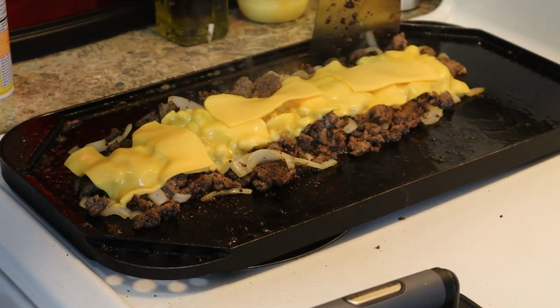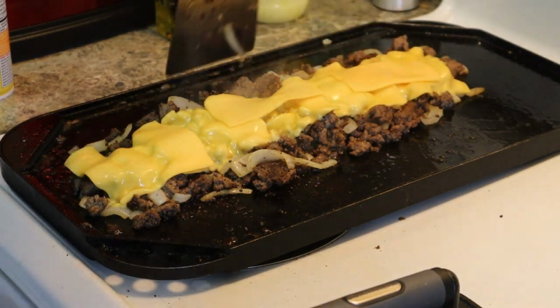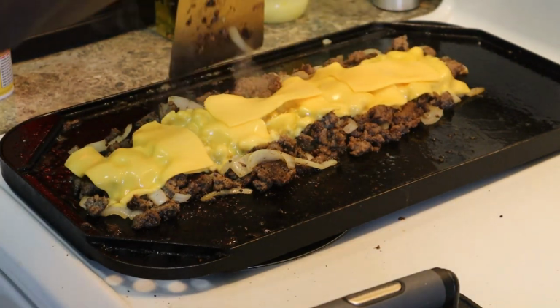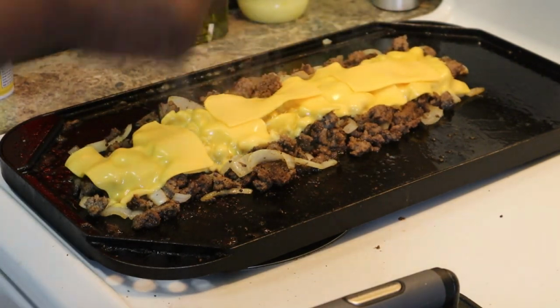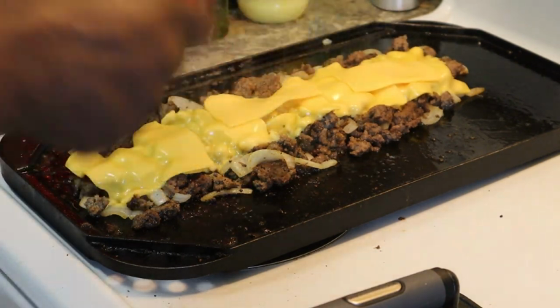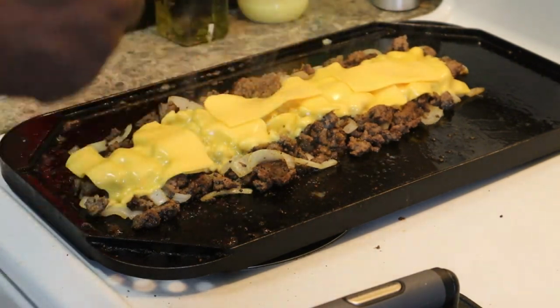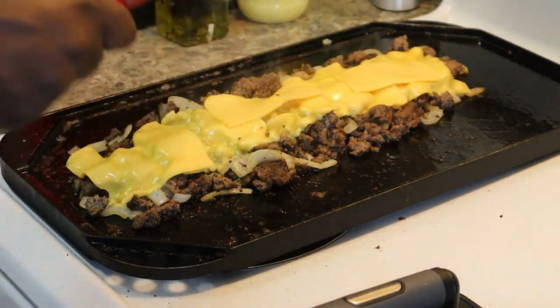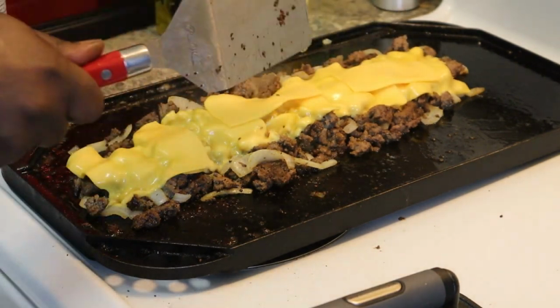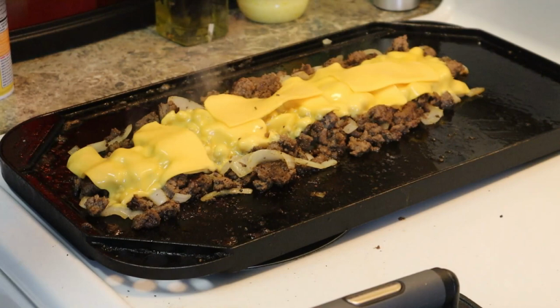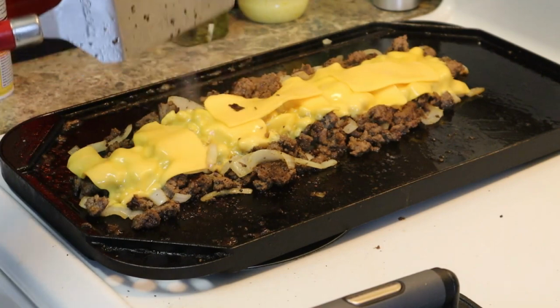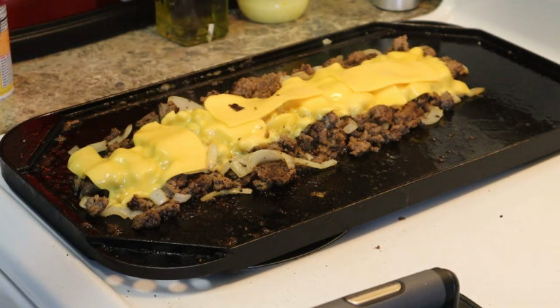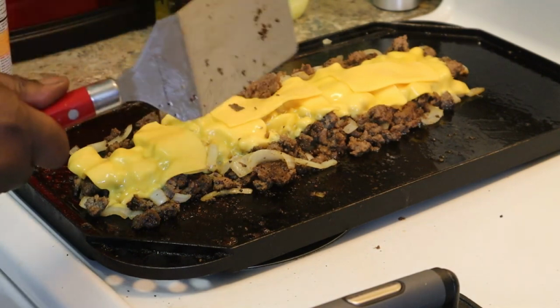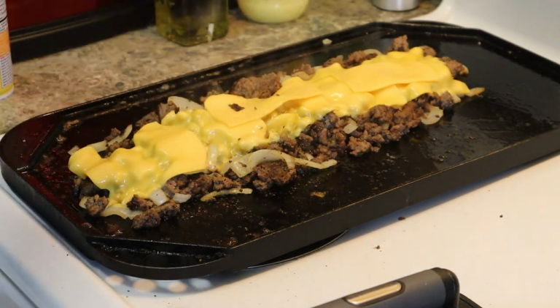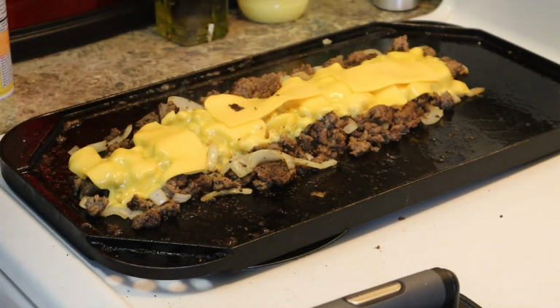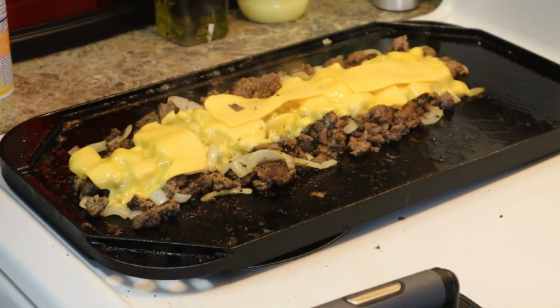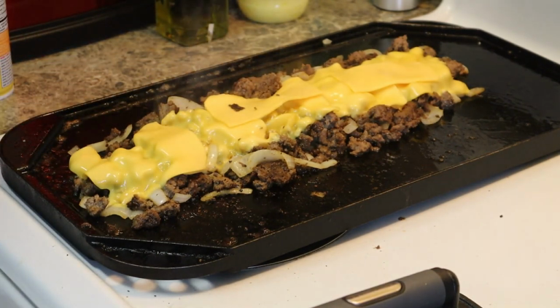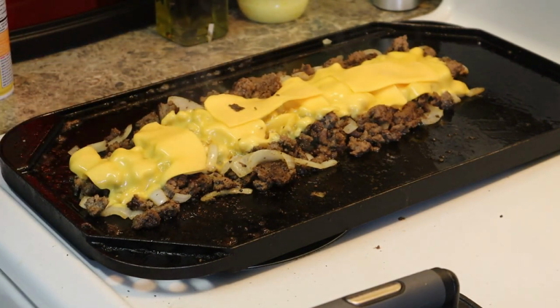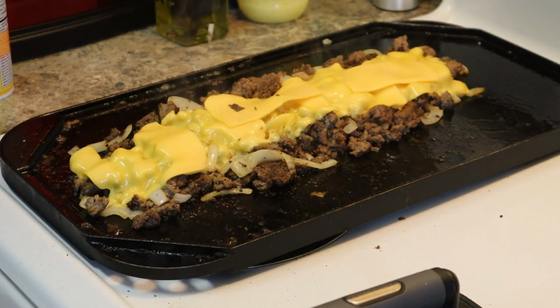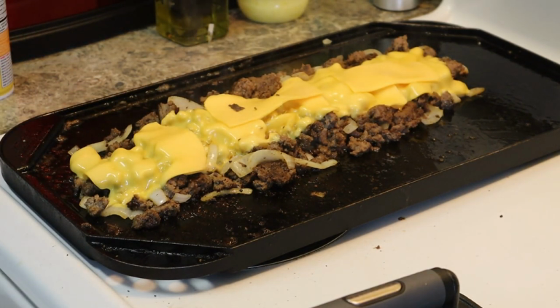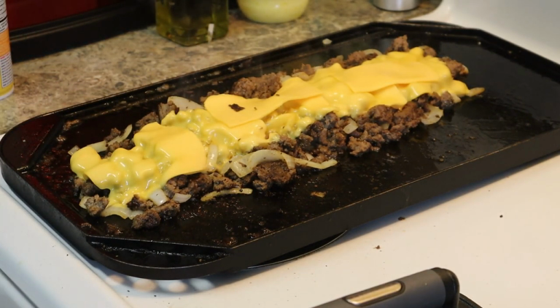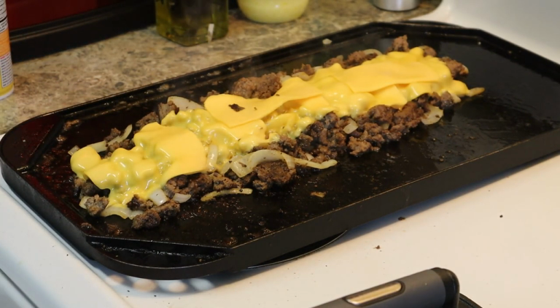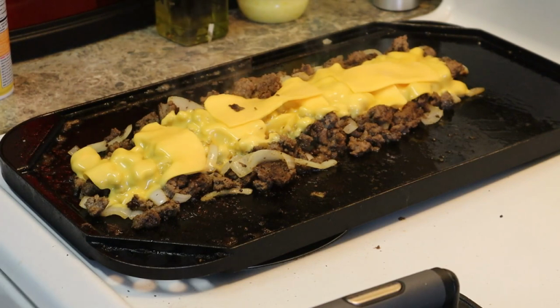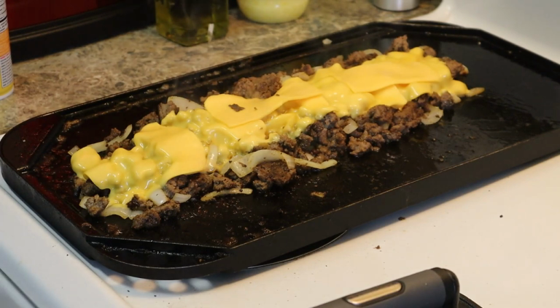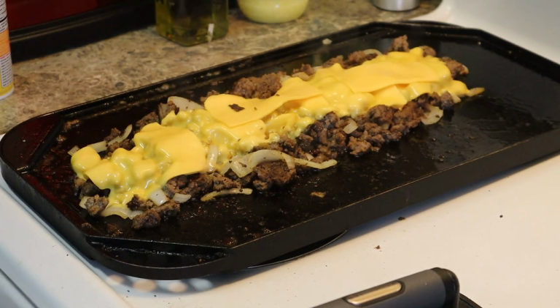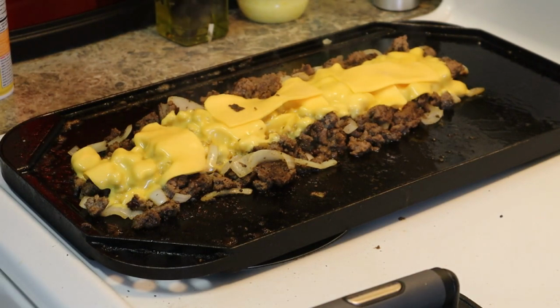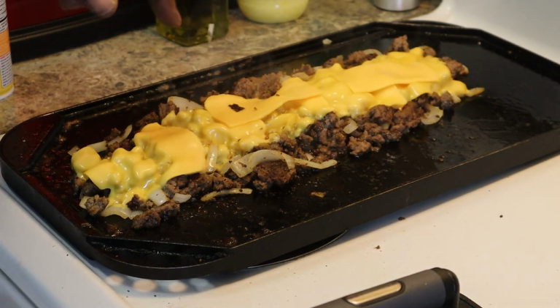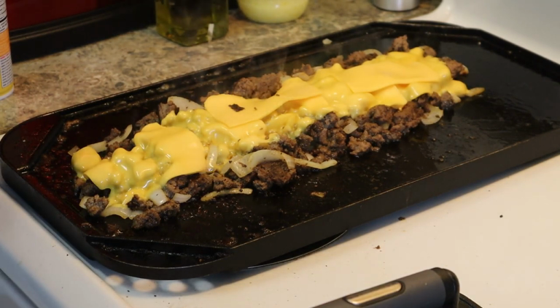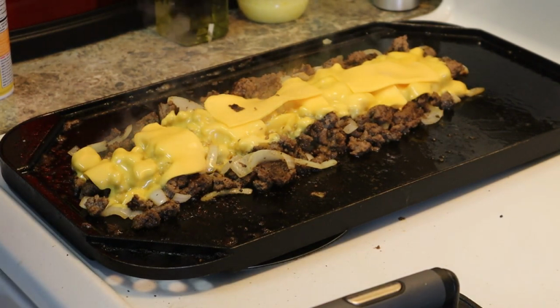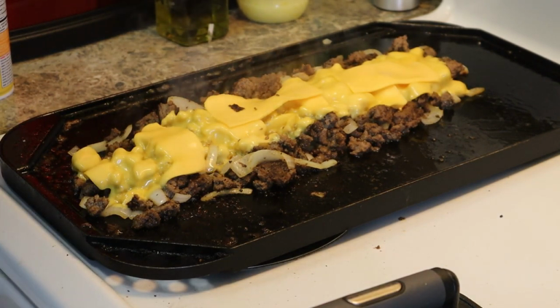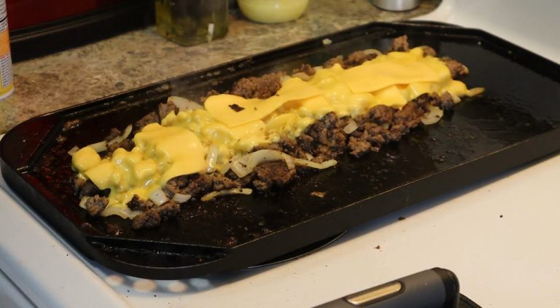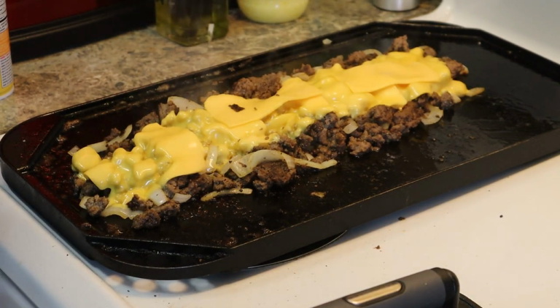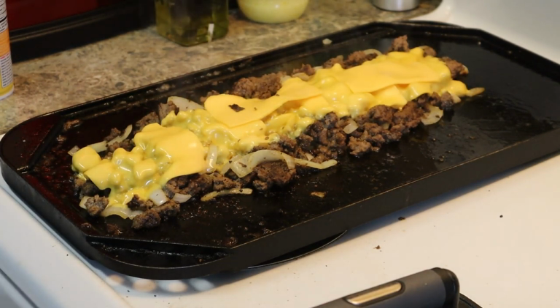Make sure you already have your lettuce shredded up and your tomatoes sliced up, and then we put this stuff together.